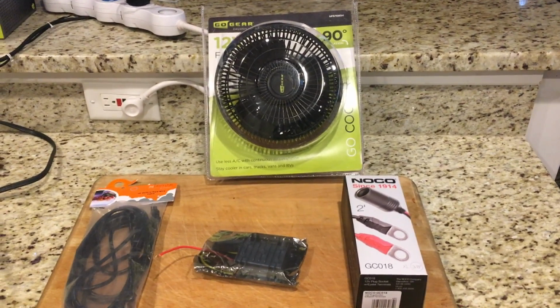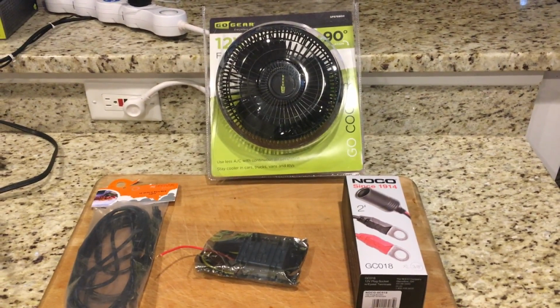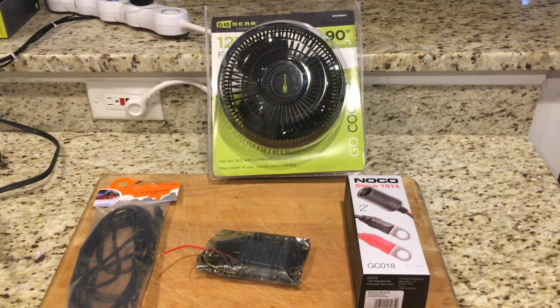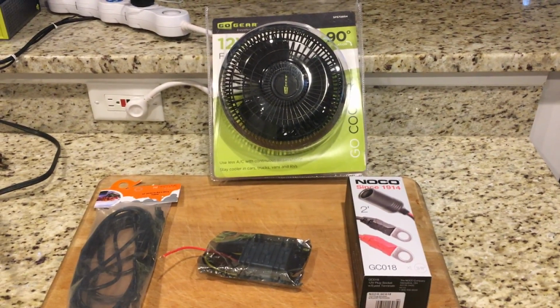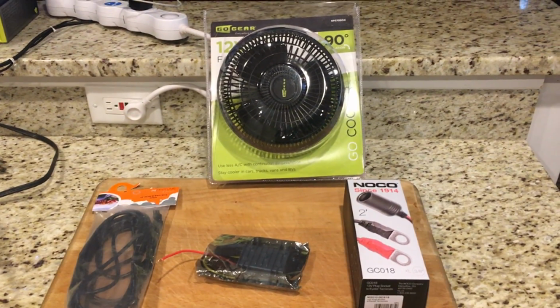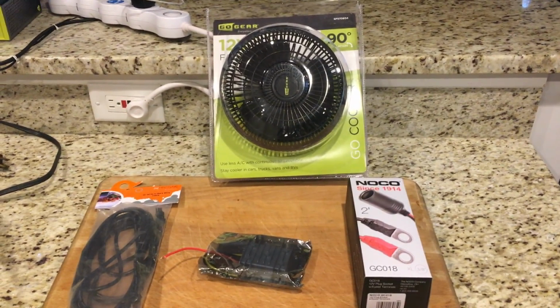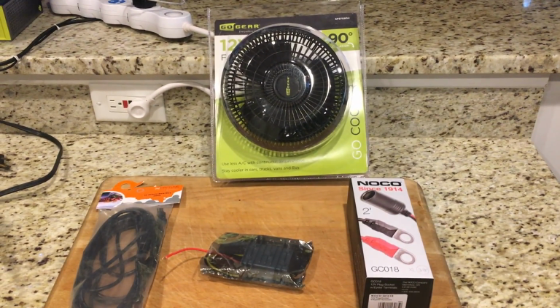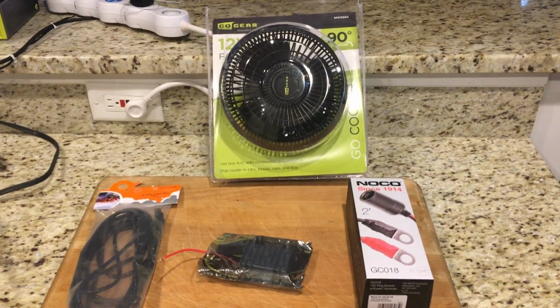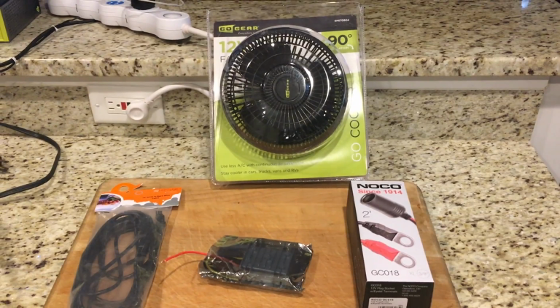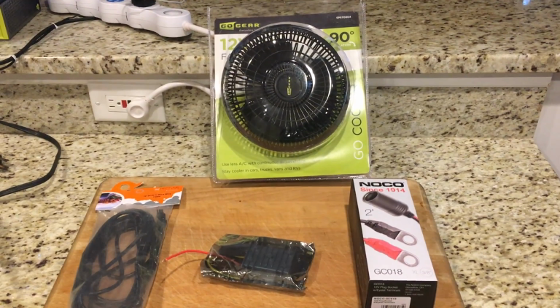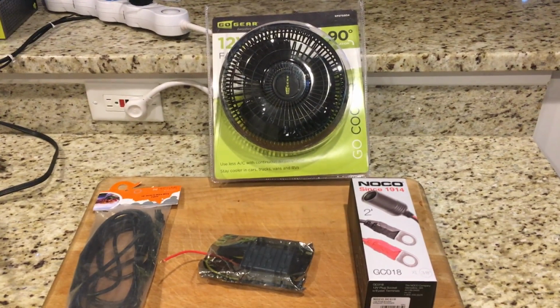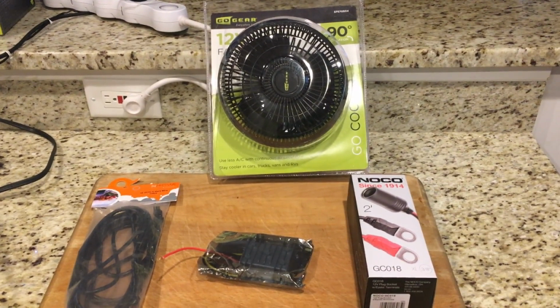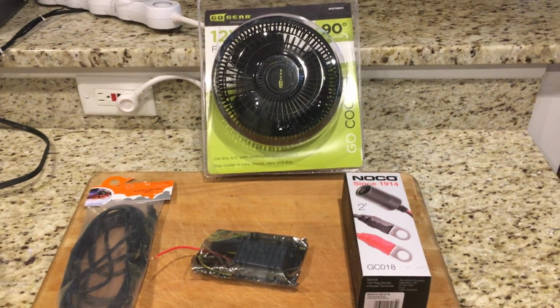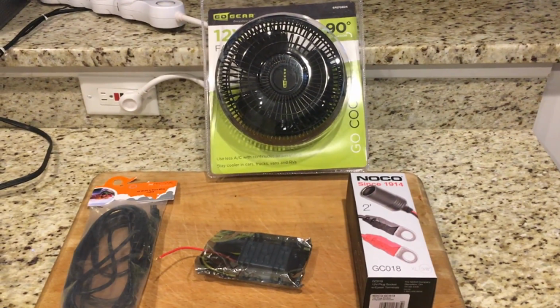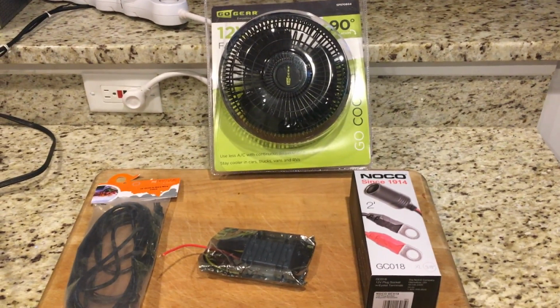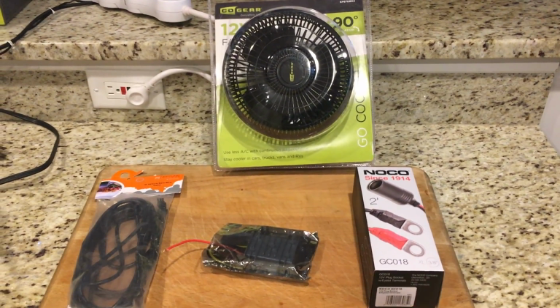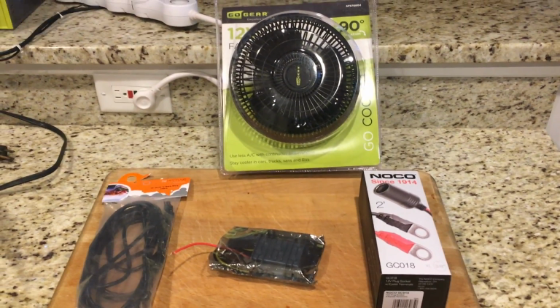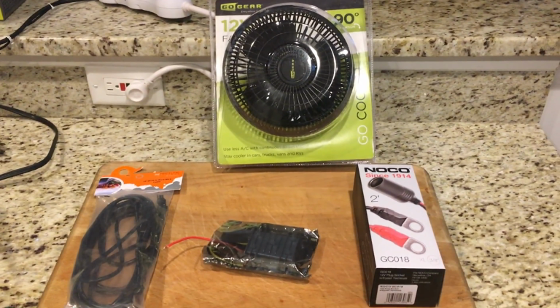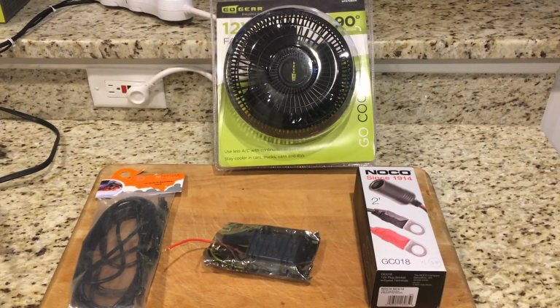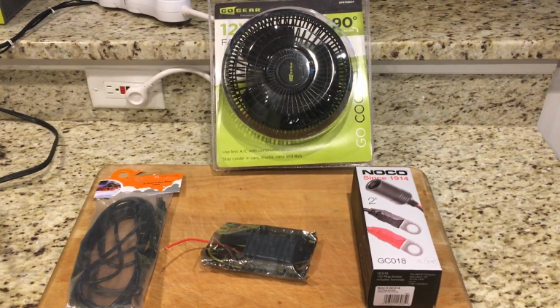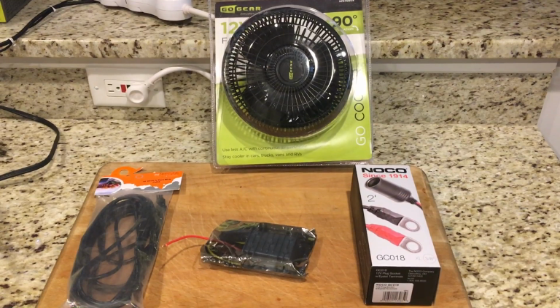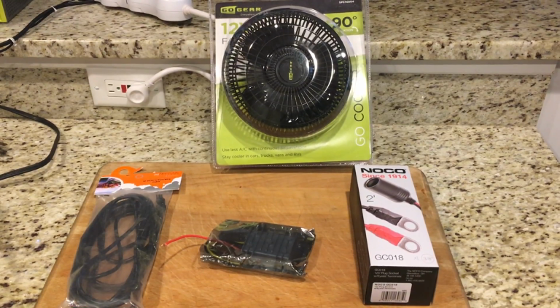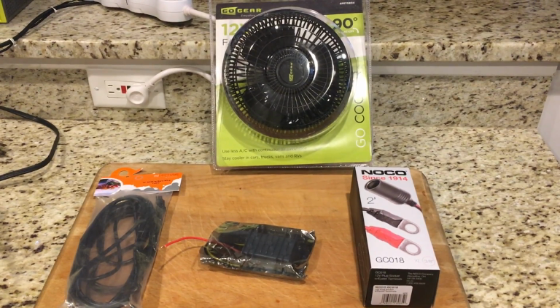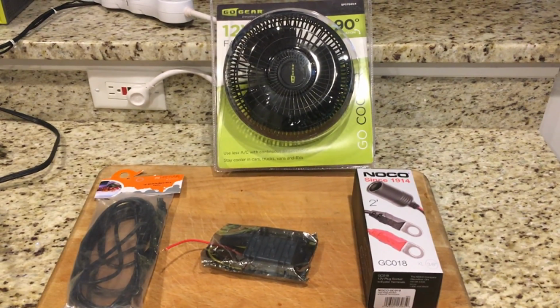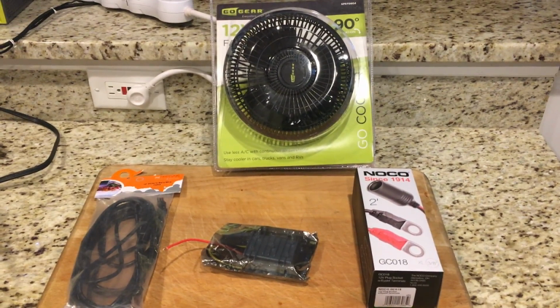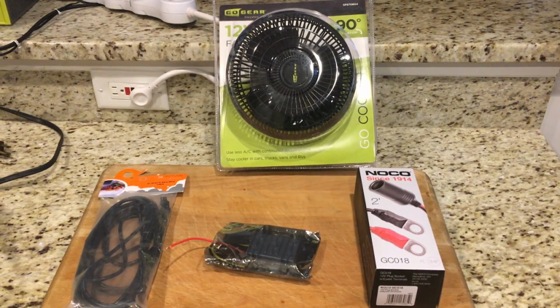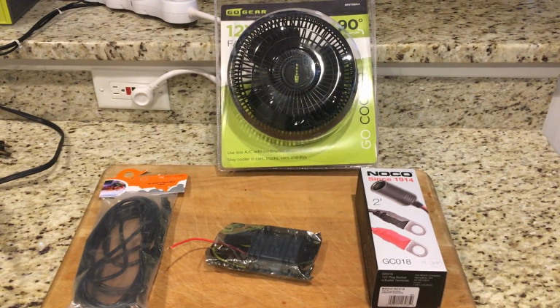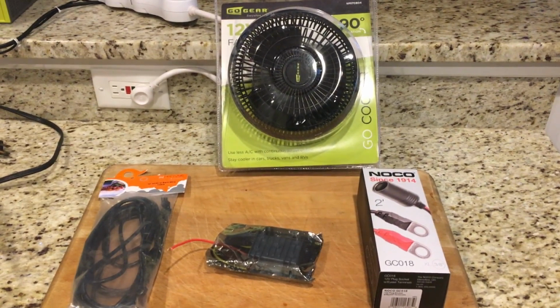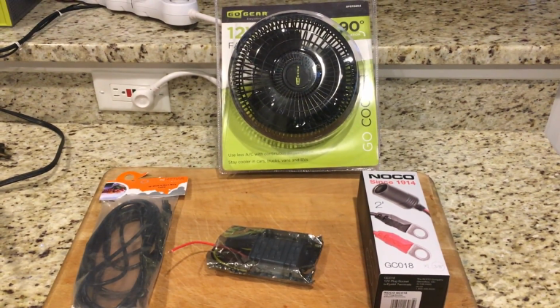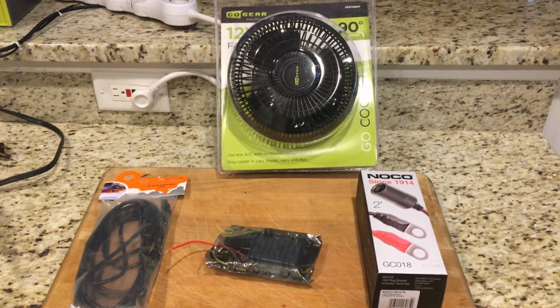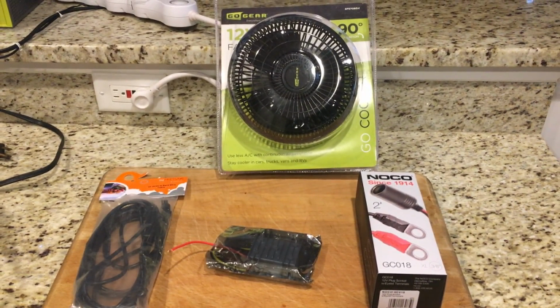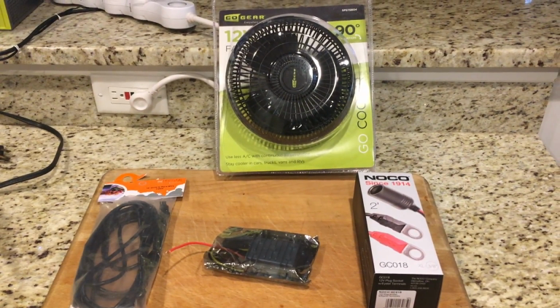Hey guys, today I'm going to be showing you how to connect a 12 volt DC fan to the 24 volt DC utility port on the Neptune Apex using a 24 volt to 12 volt step down transformer. Stay tuned.